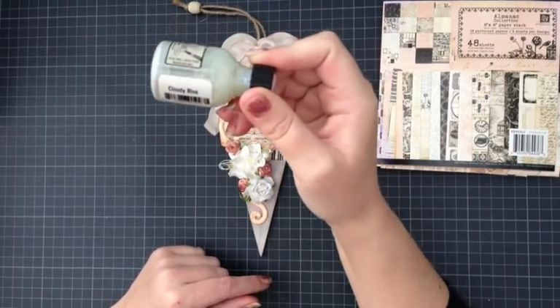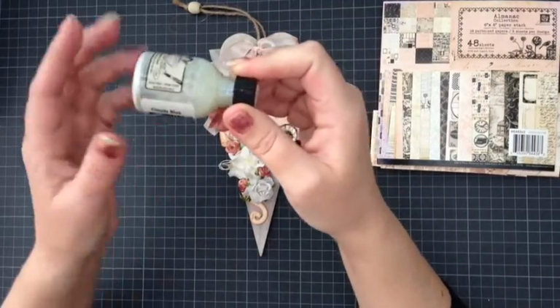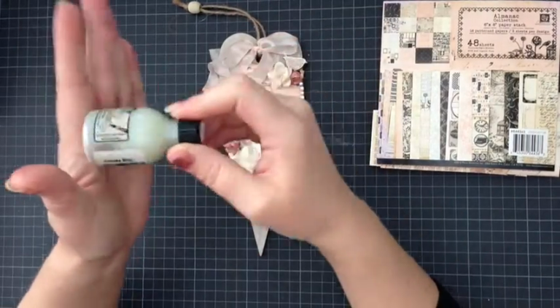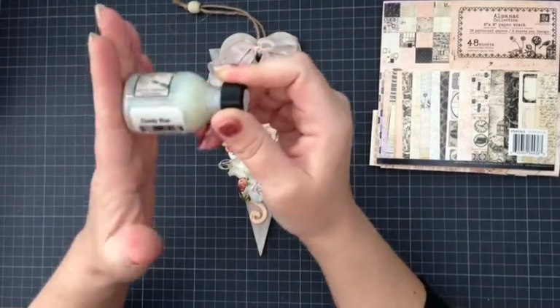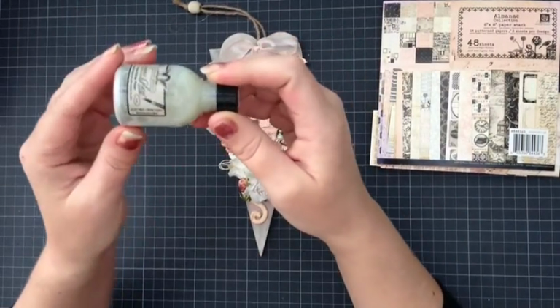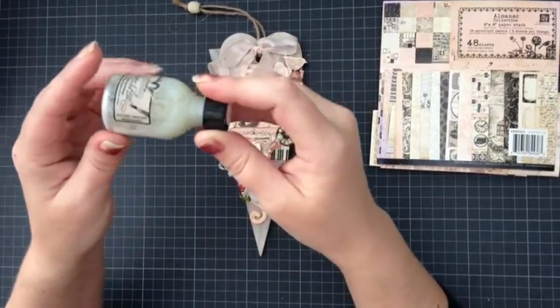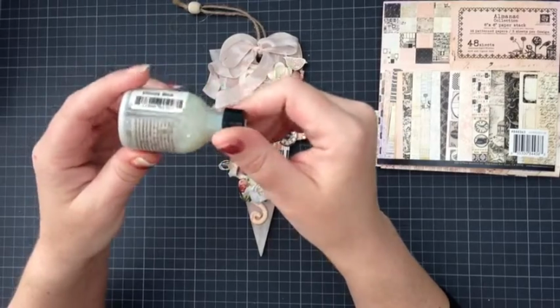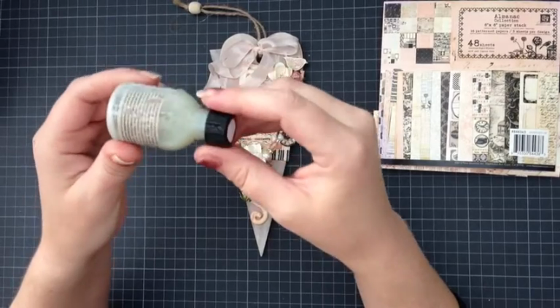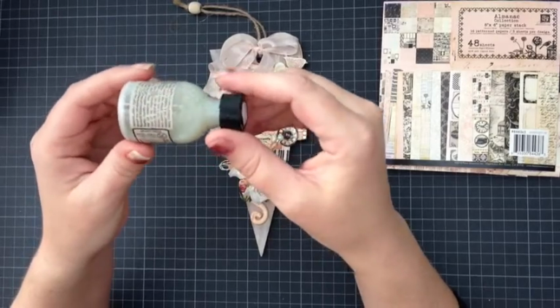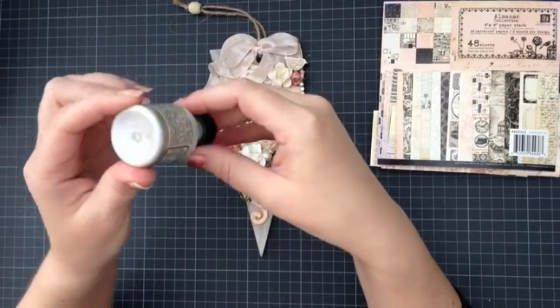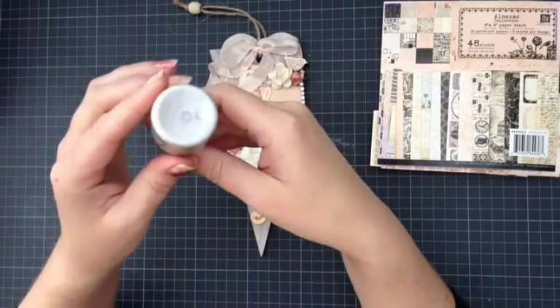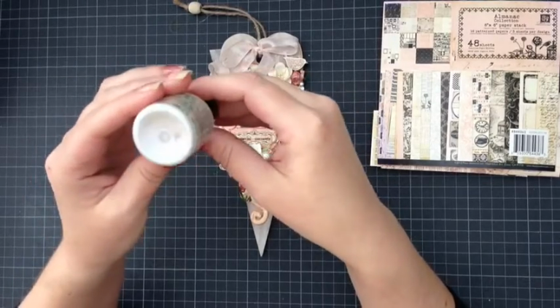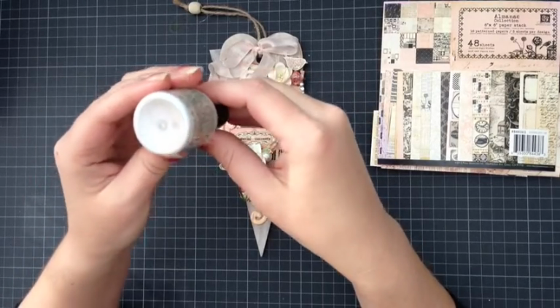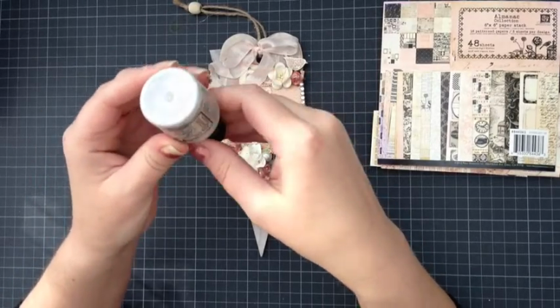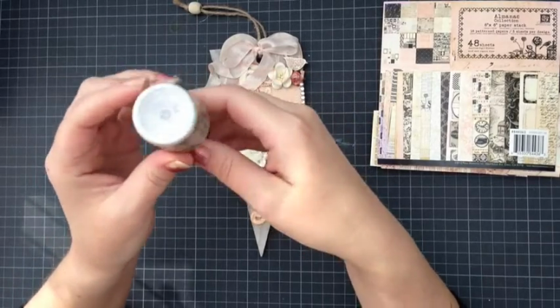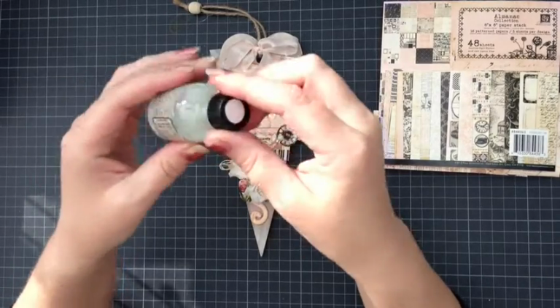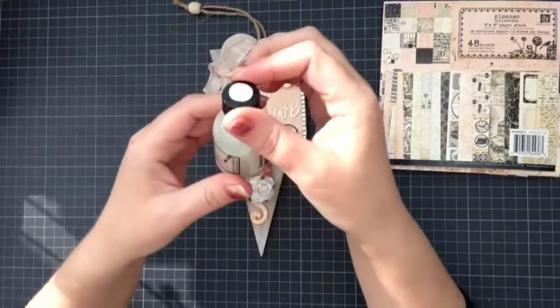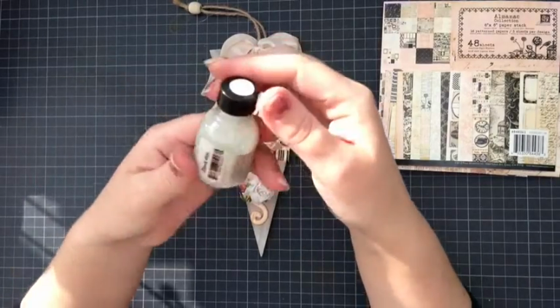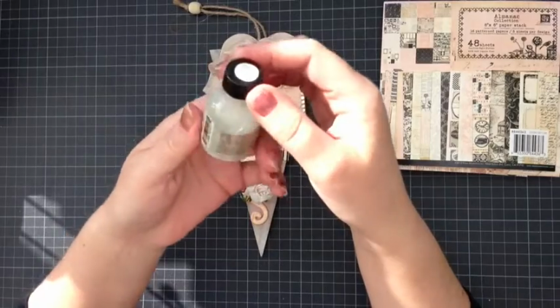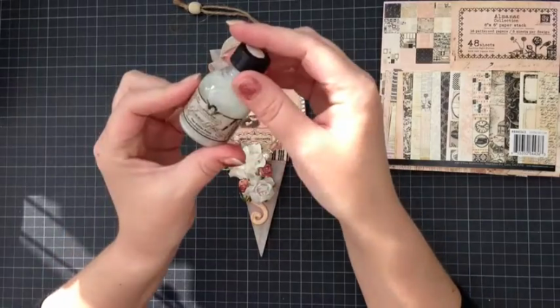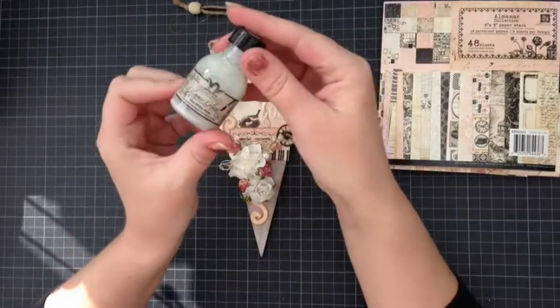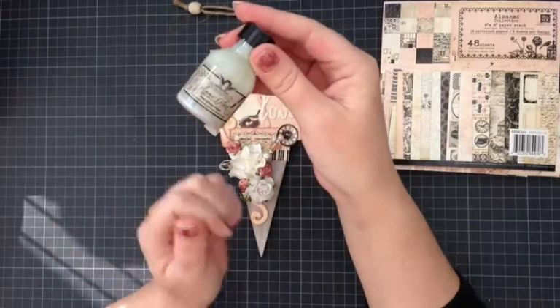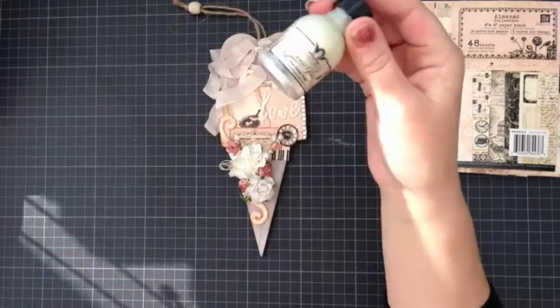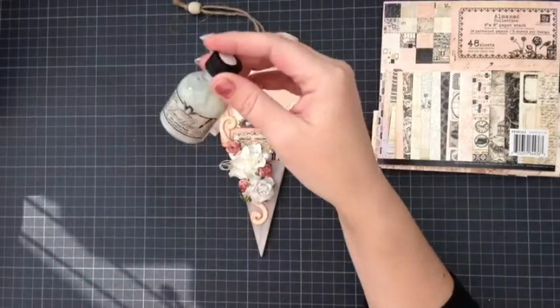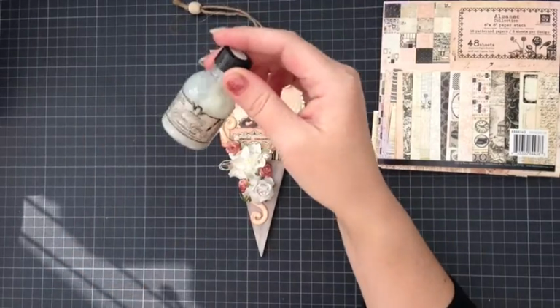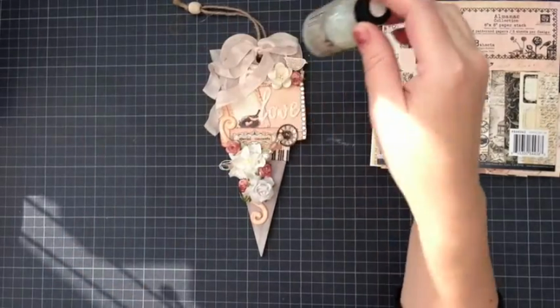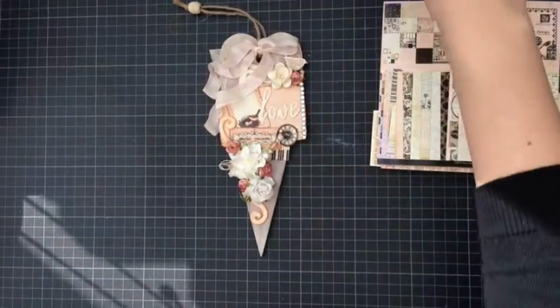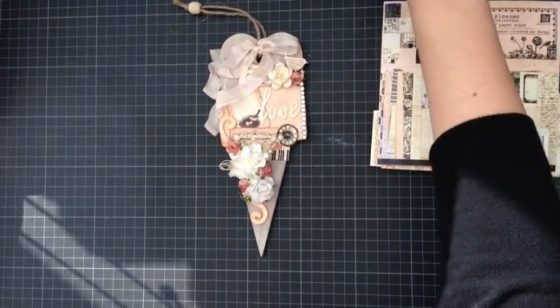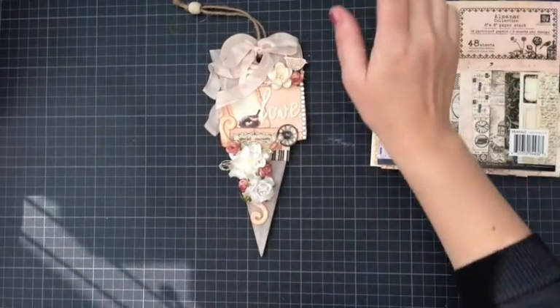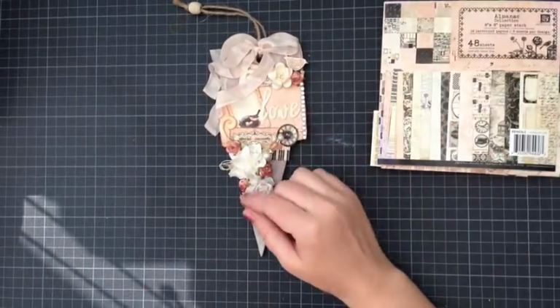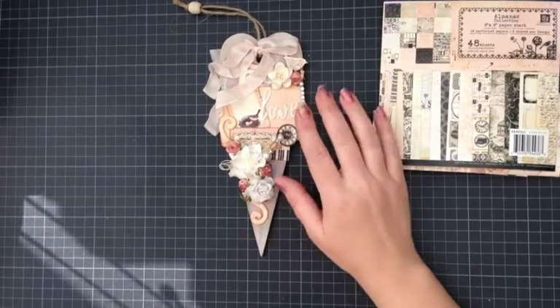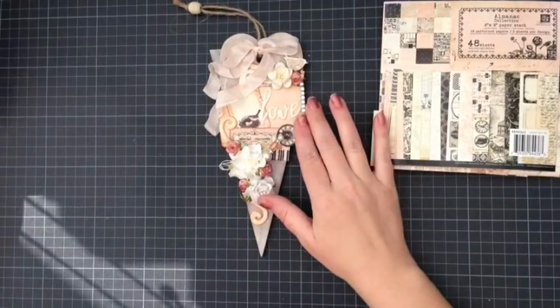Then in little places I used the Tattered Angels Glimmer Glaze in cloudy blue. These are really glimmery and really pretty — I don't know if you can see the glimmer. They're gorgeous, I absolutely love these glimmer glazes, which I got from blixie.com.